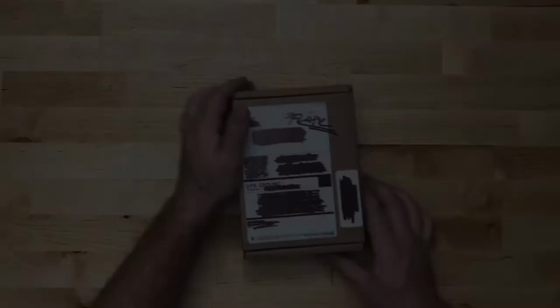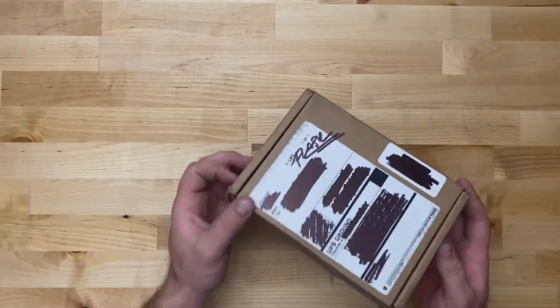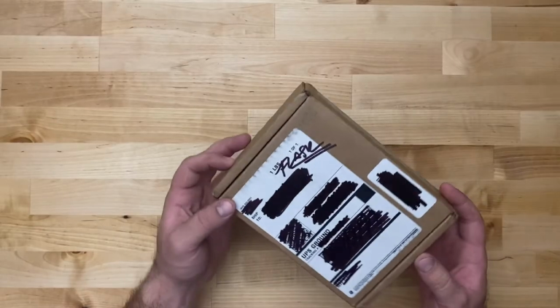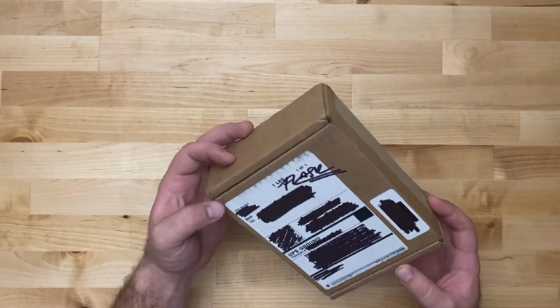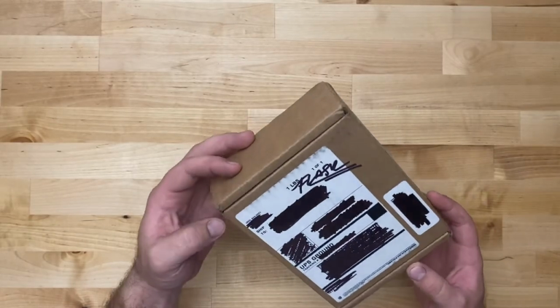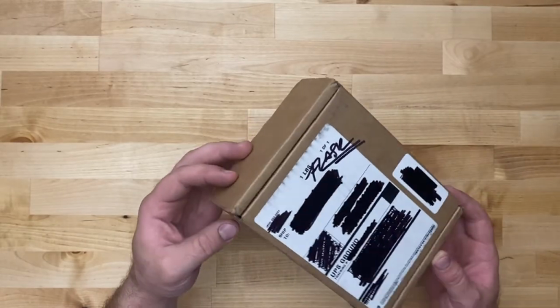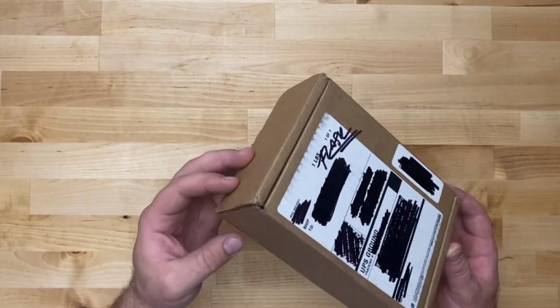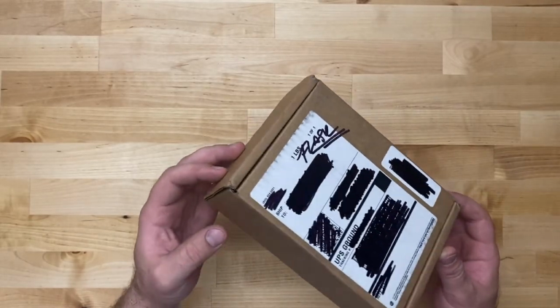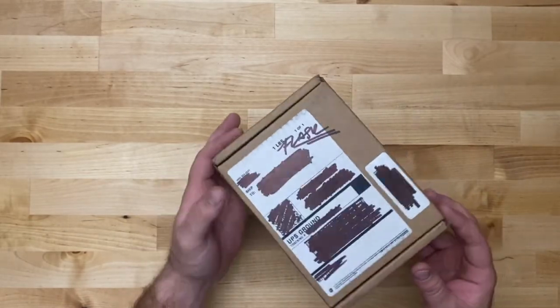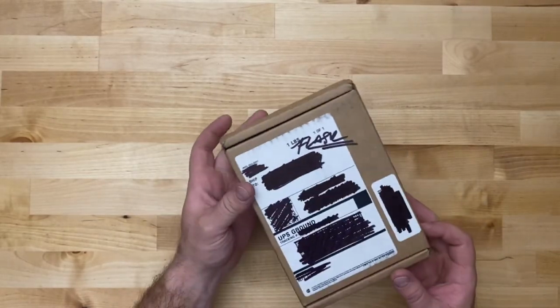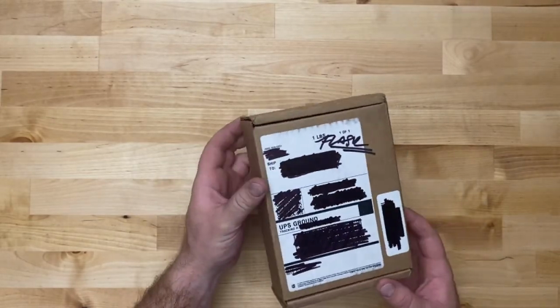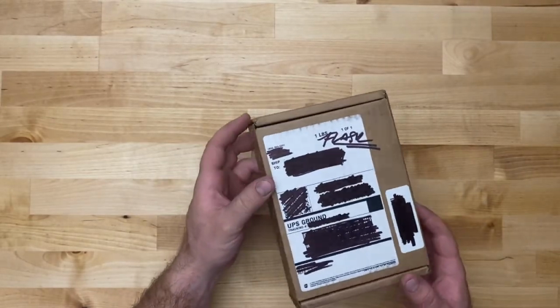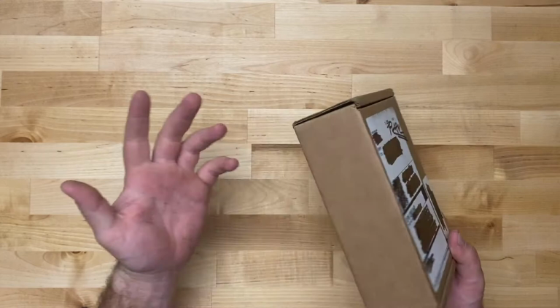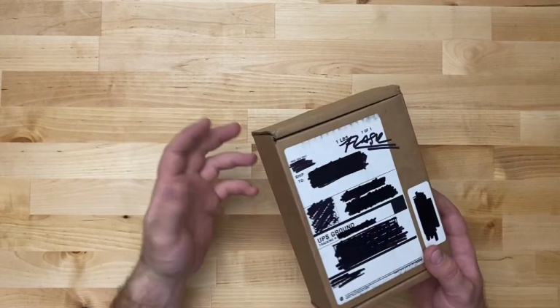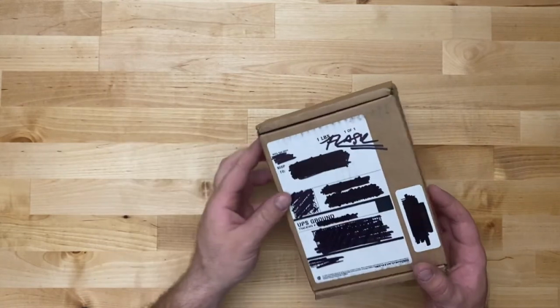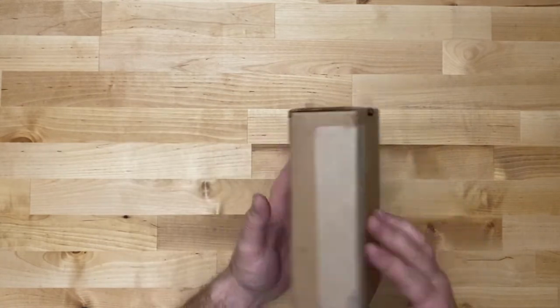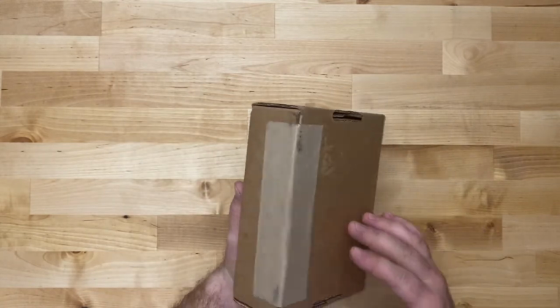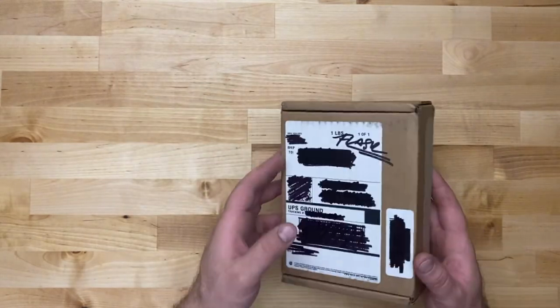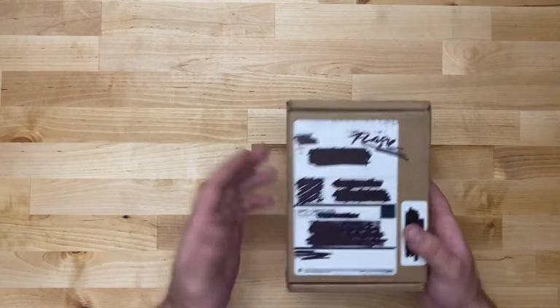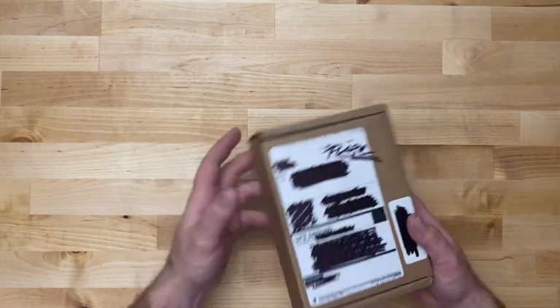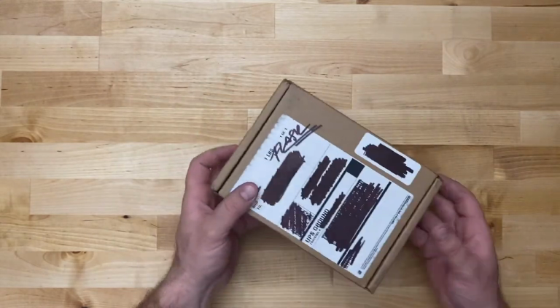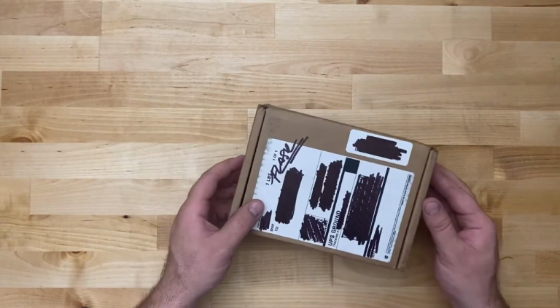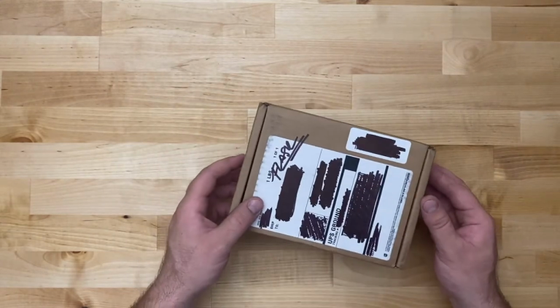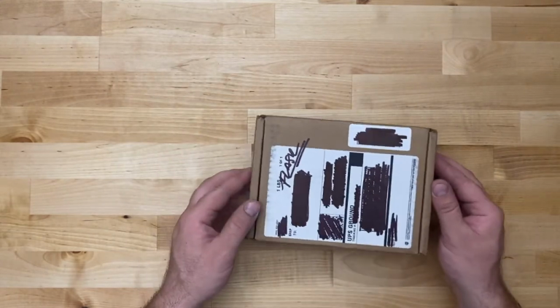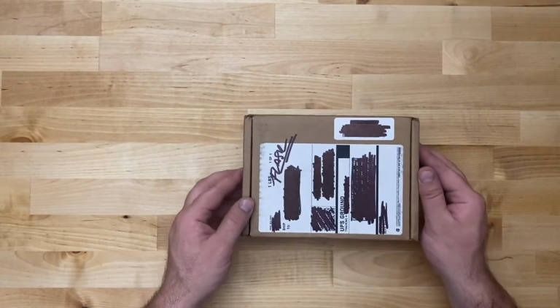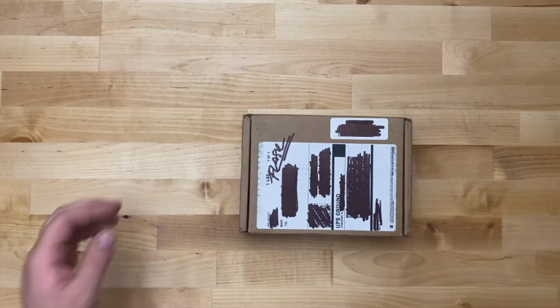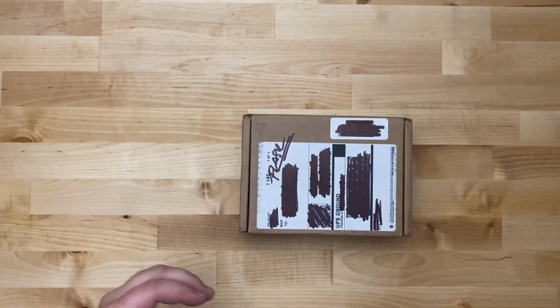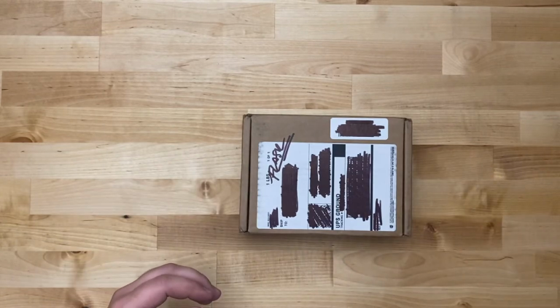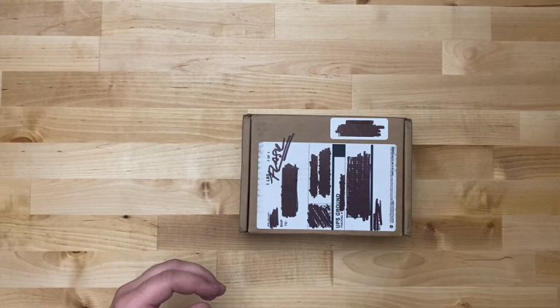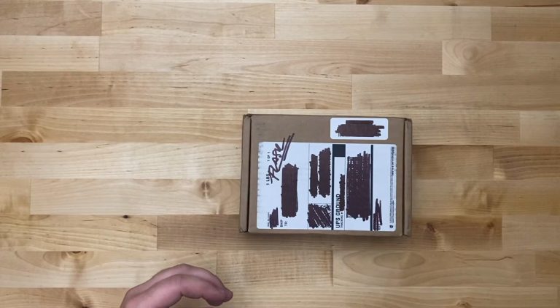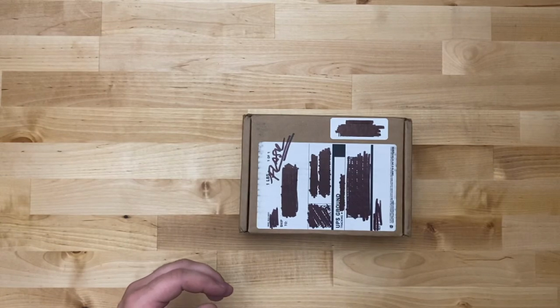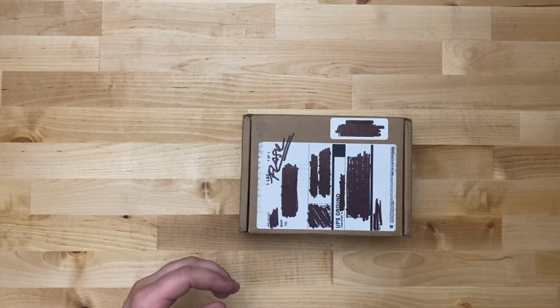Hey YouTube, today we're taking a look at Filson's trusty flask. I've been wanting one of these for a while. They had several a couple months back and they were in stock for a hot minute.